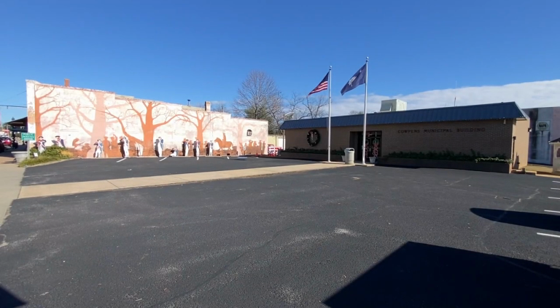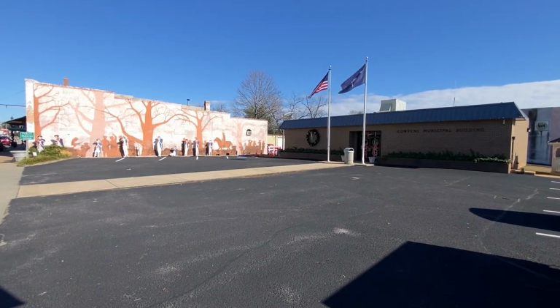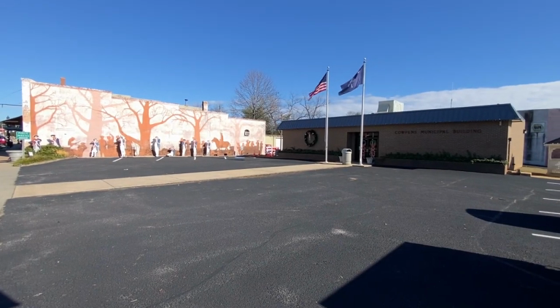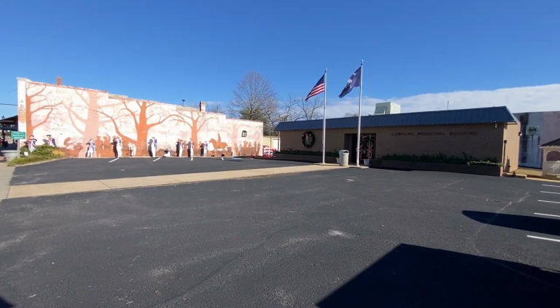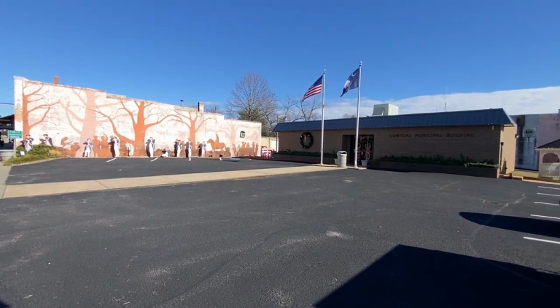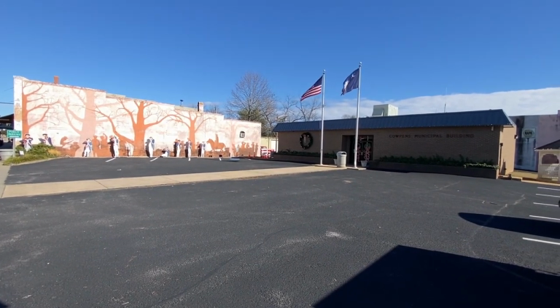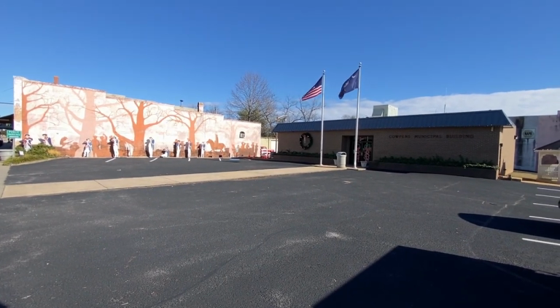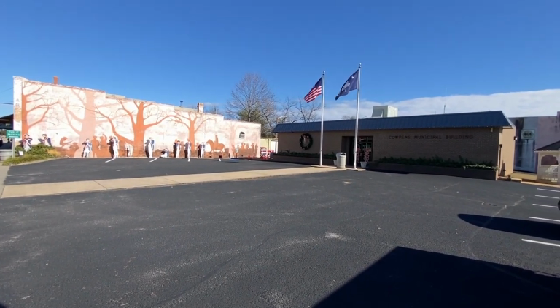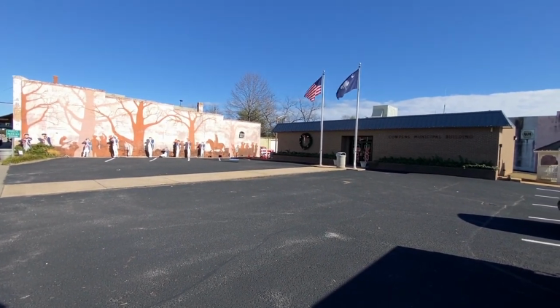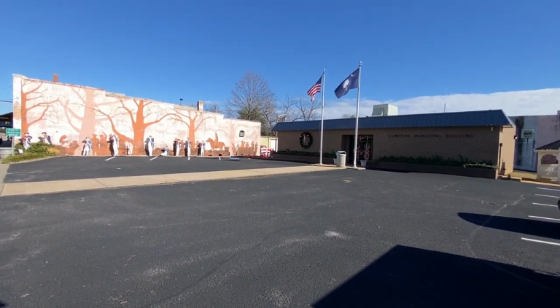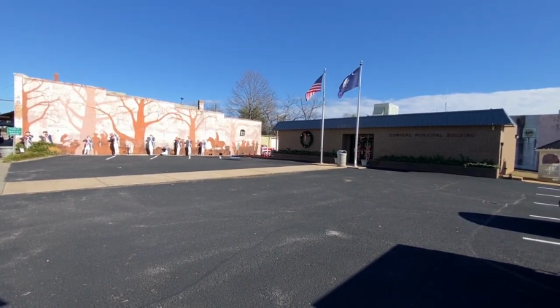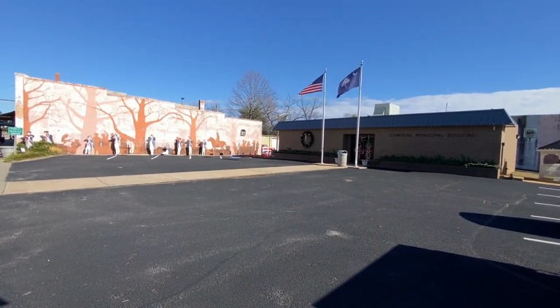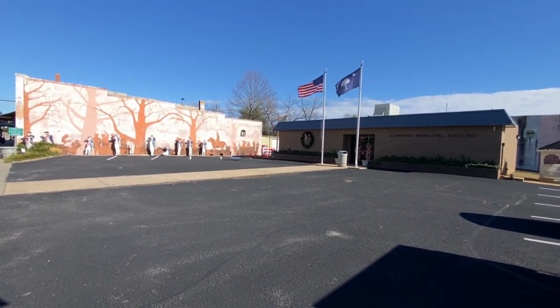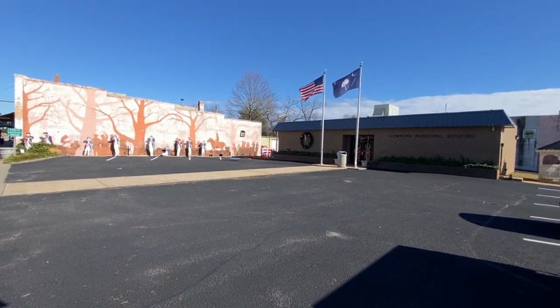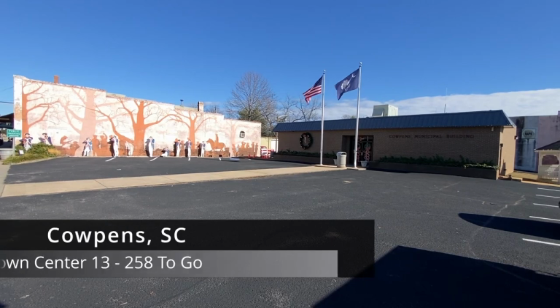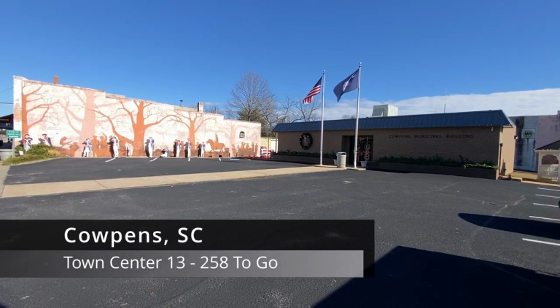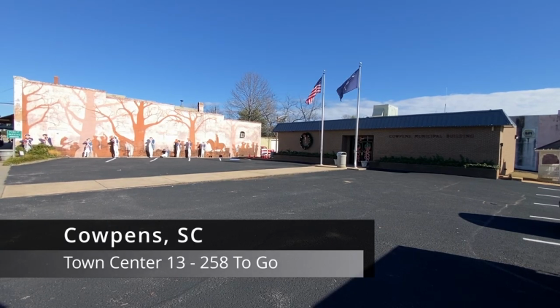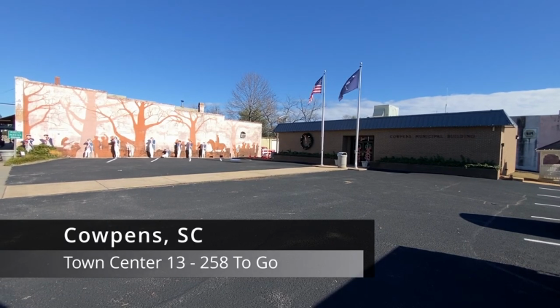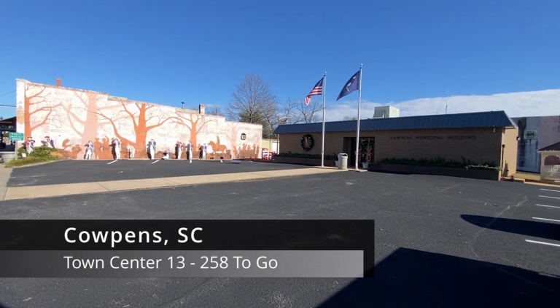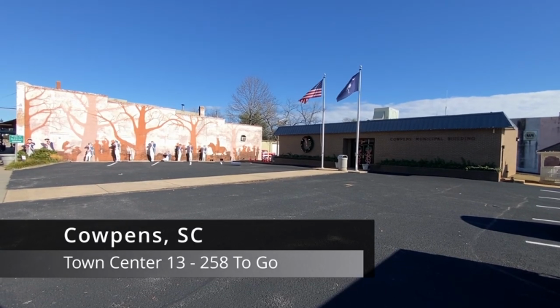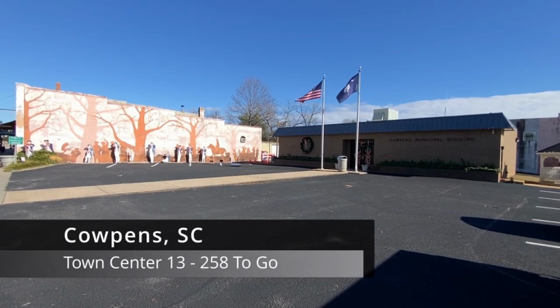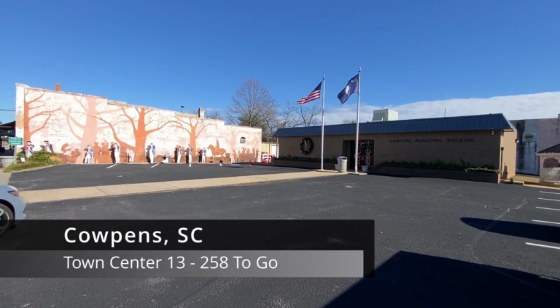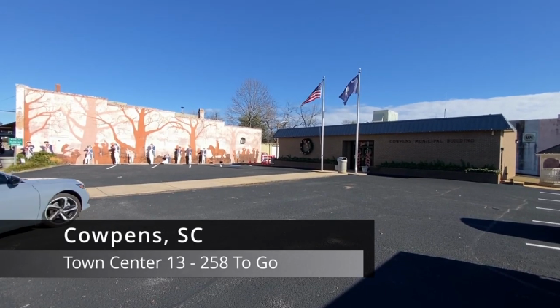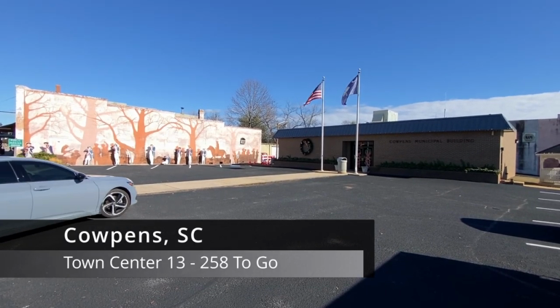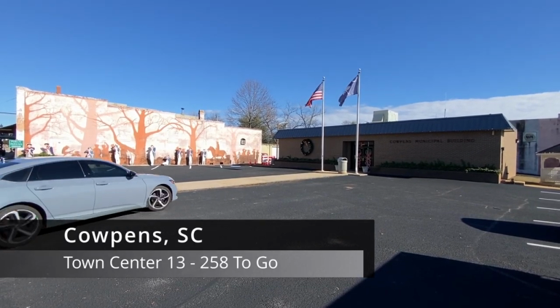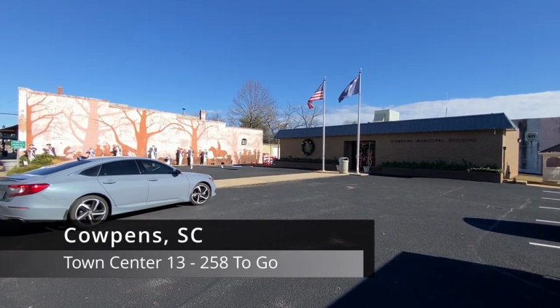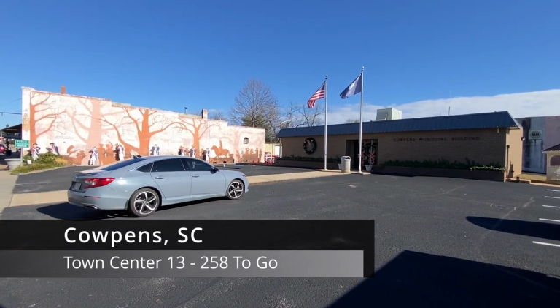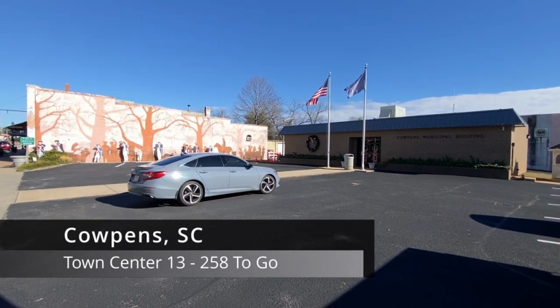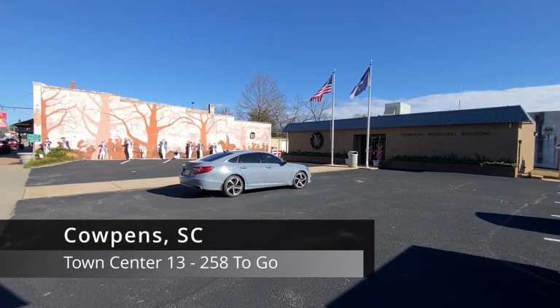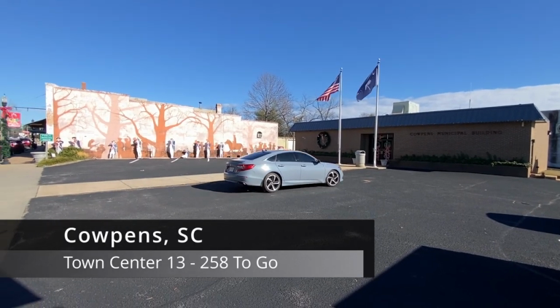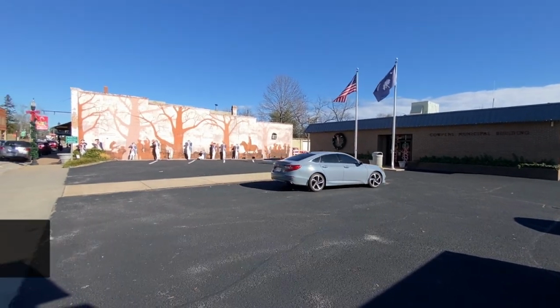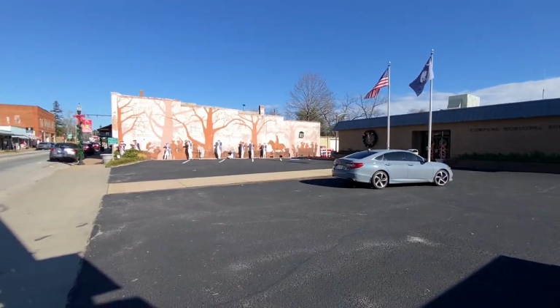It's December 29th, 2022. My name is Timothy French. We're in Cowpens, South Carolina, to continue on a quest to visit every town center in the state. So let's get started.